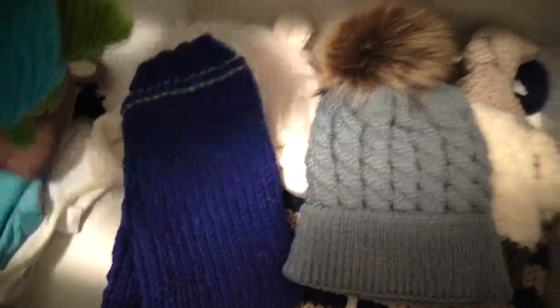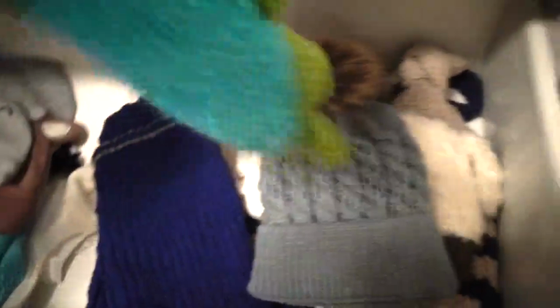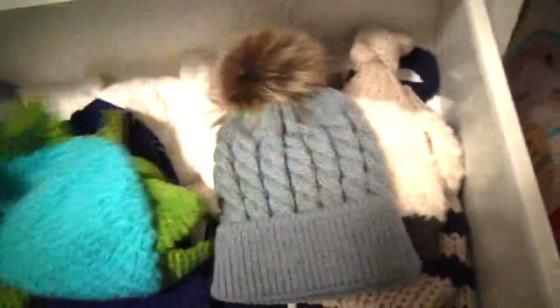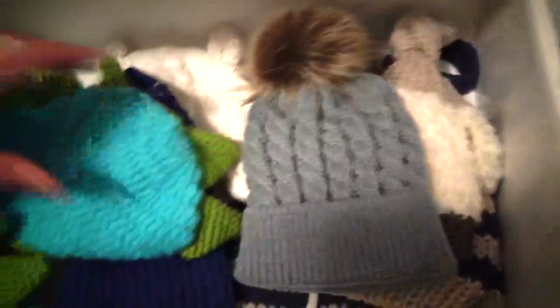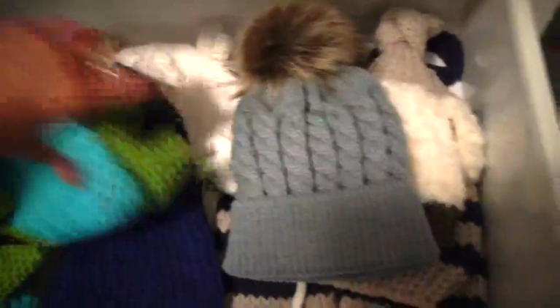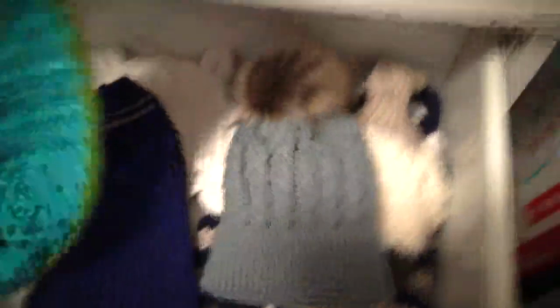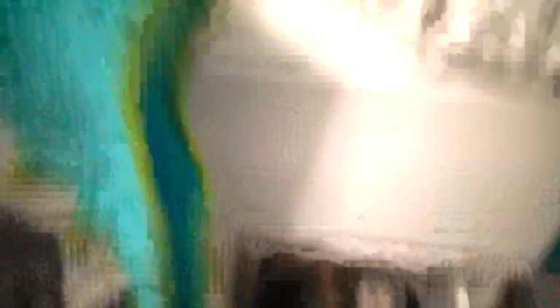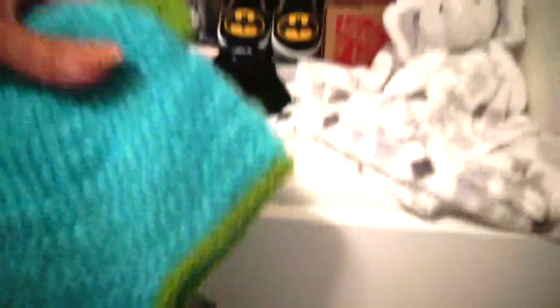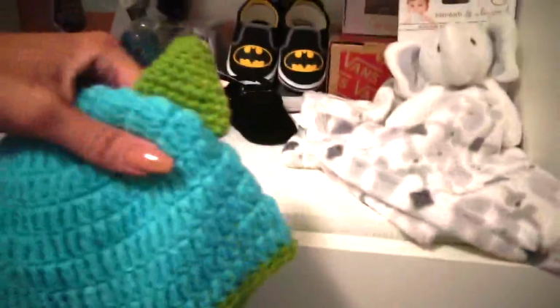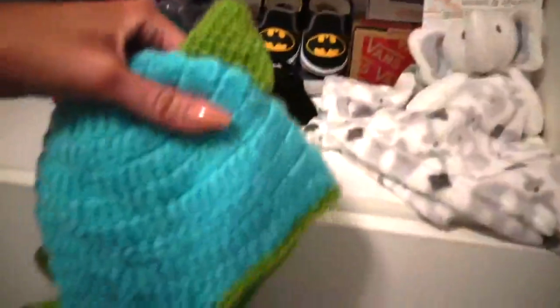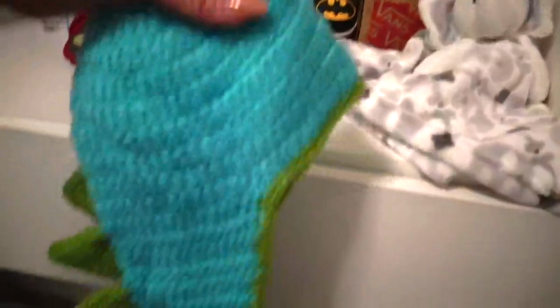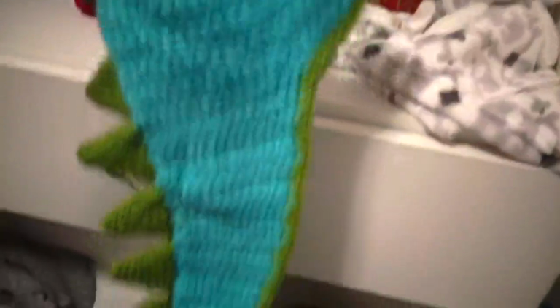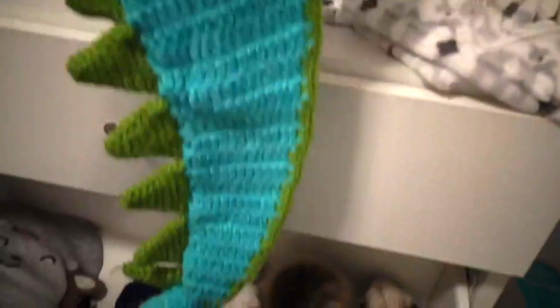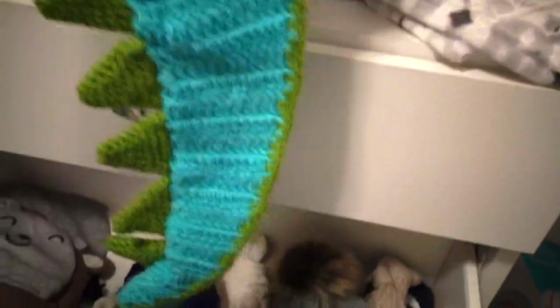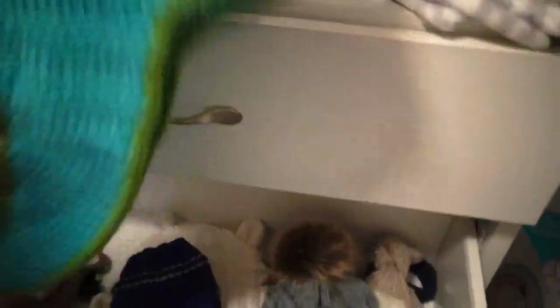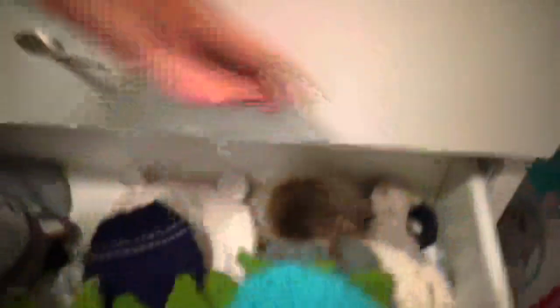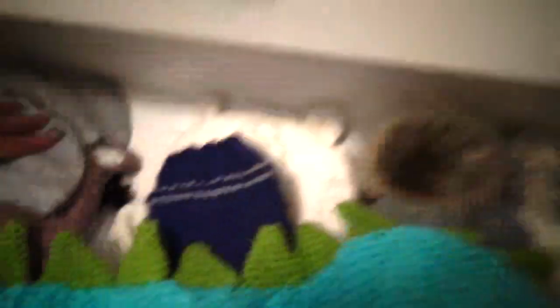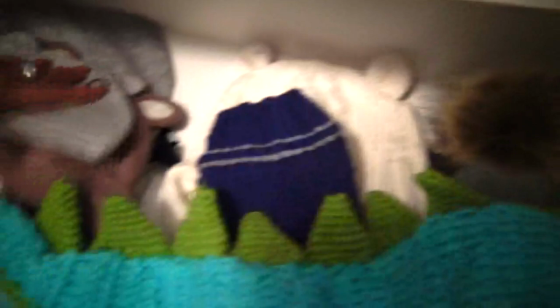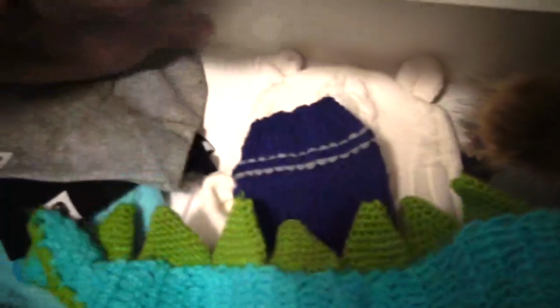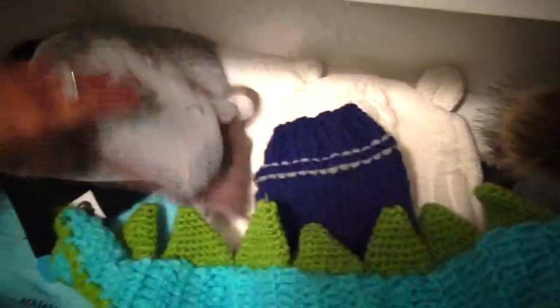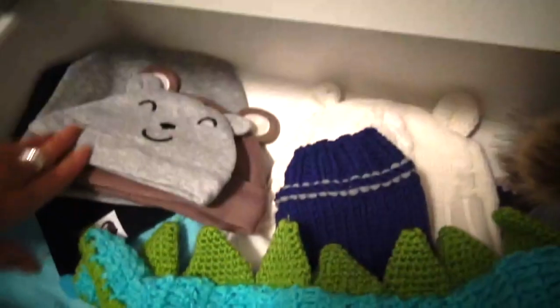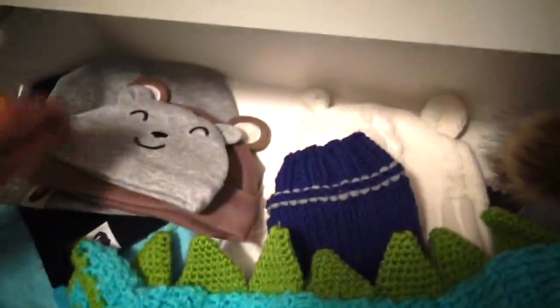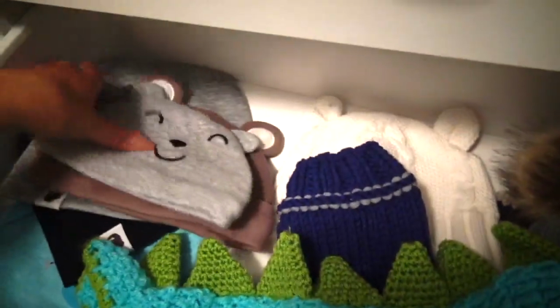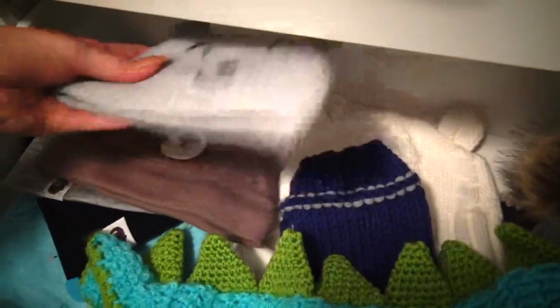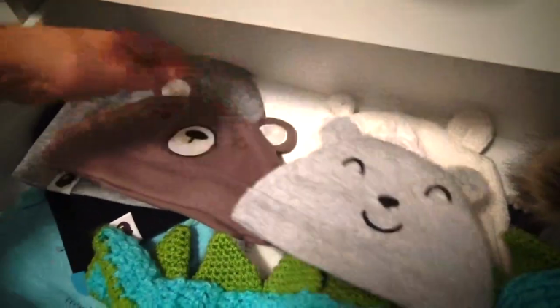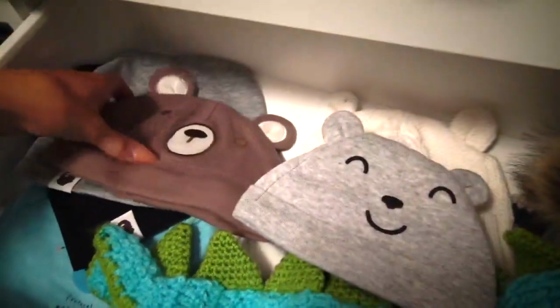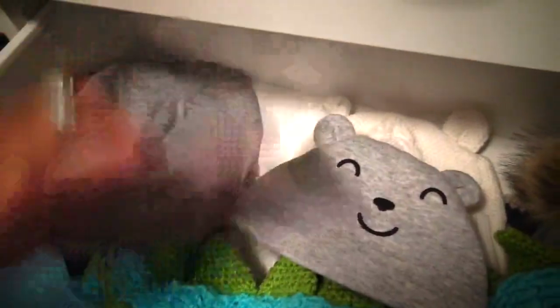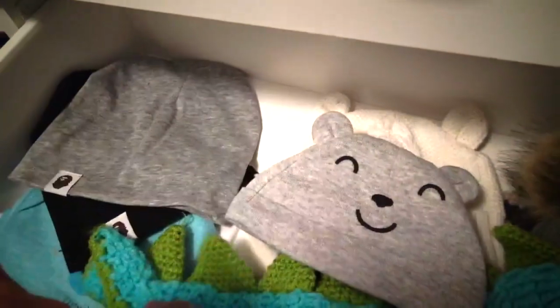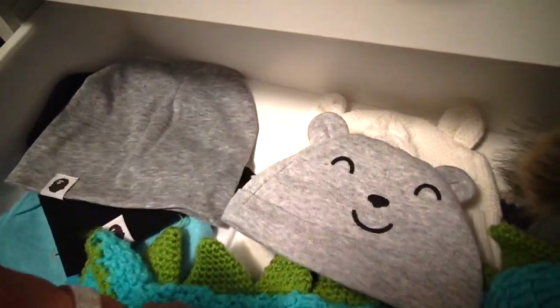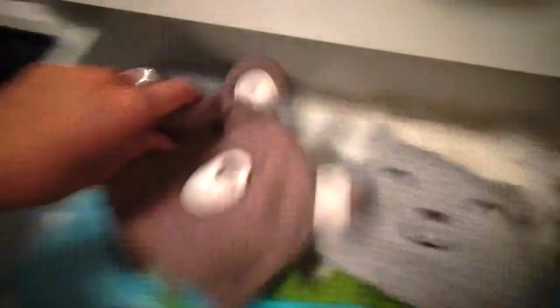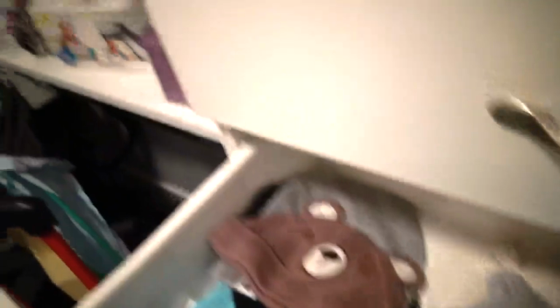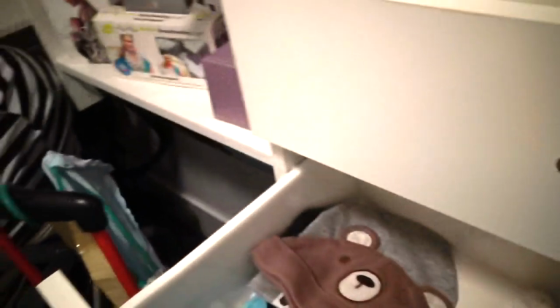And look at this — I love this hat. It's so, so, so cute. I literally just want to put him in everything, and I'm going to be so sad when he grows out of all this.